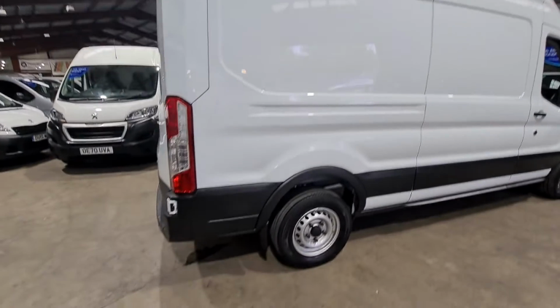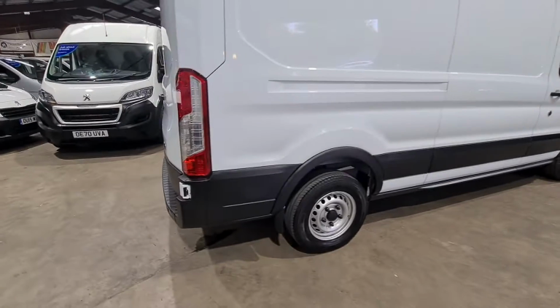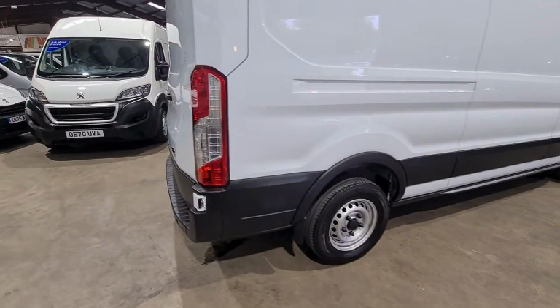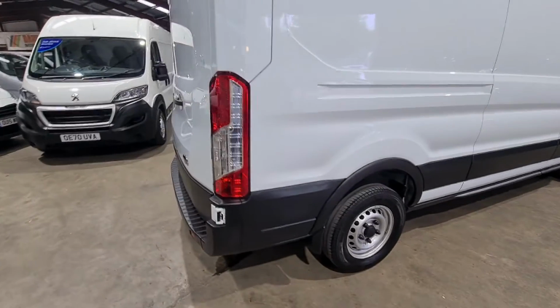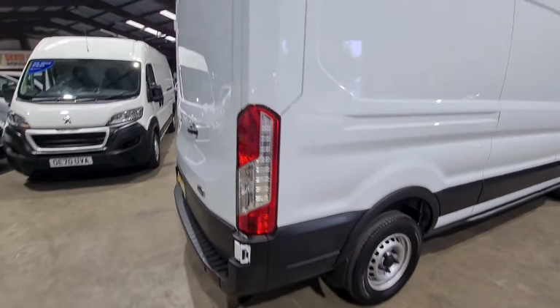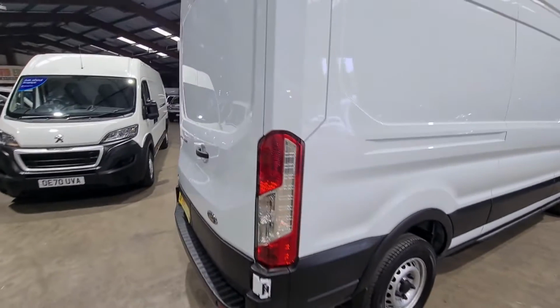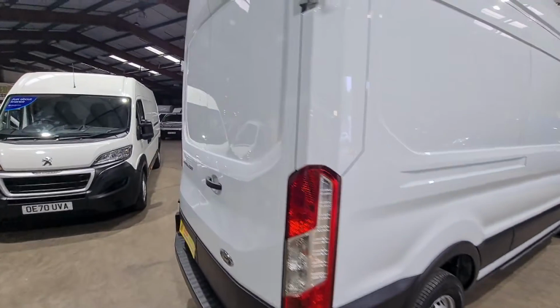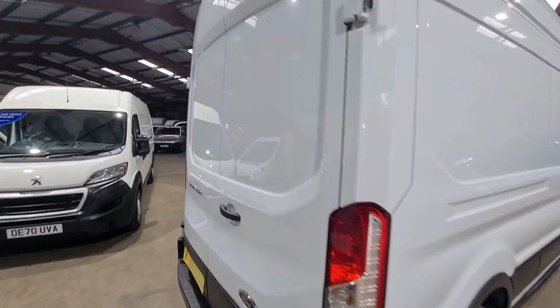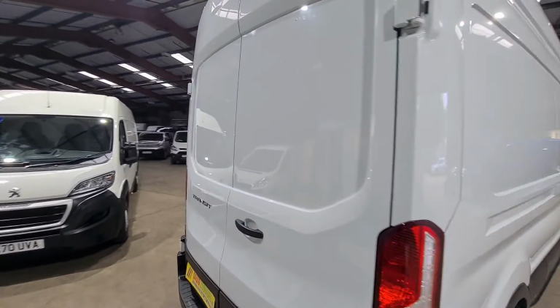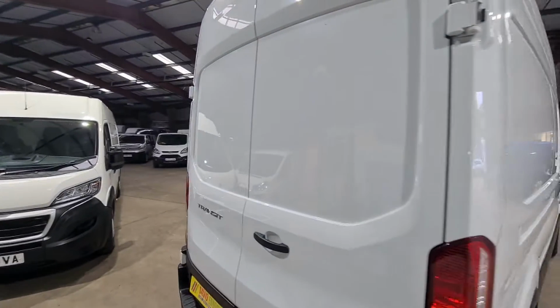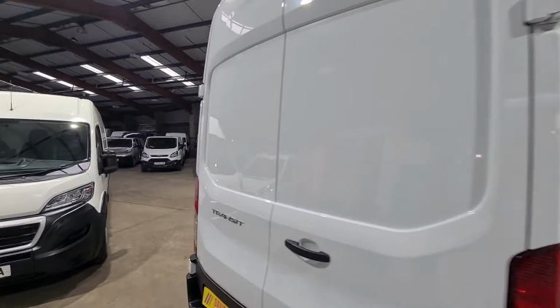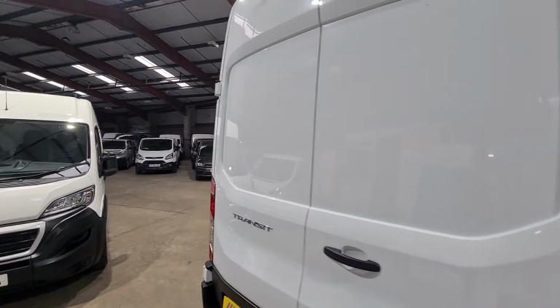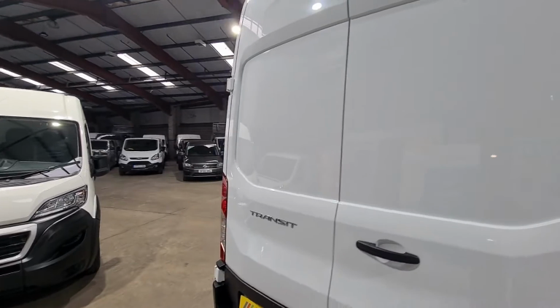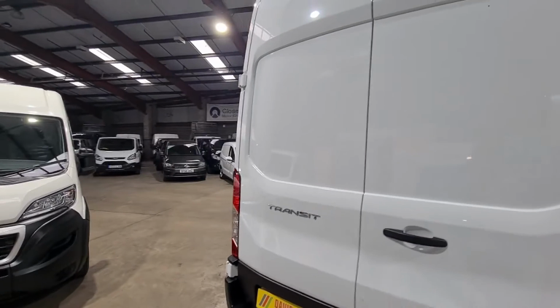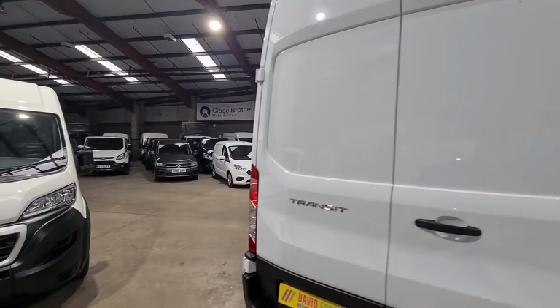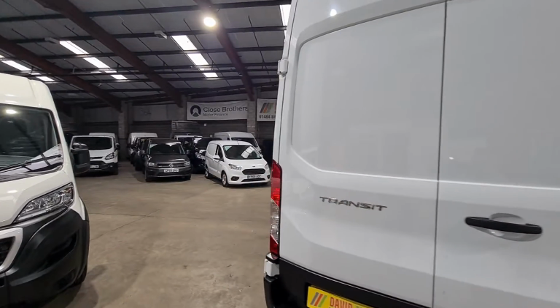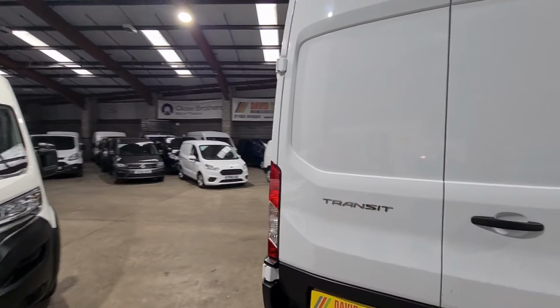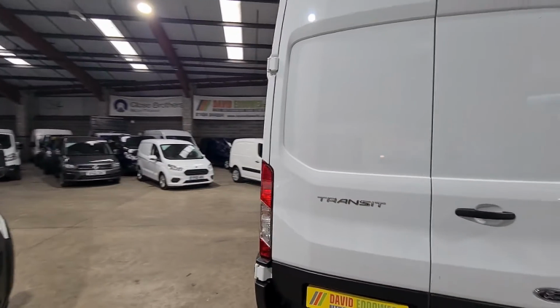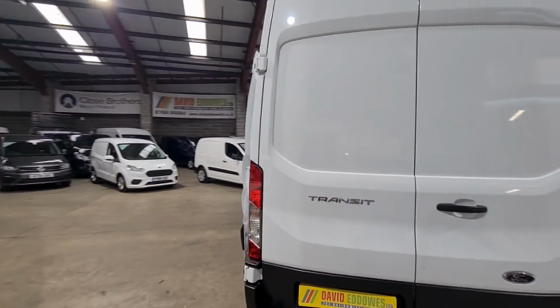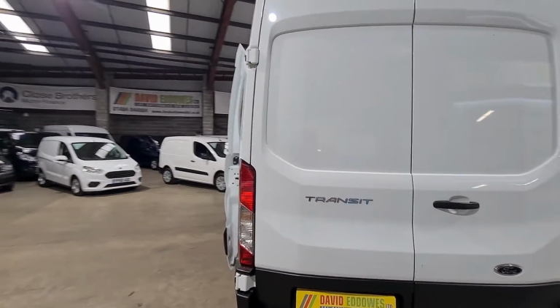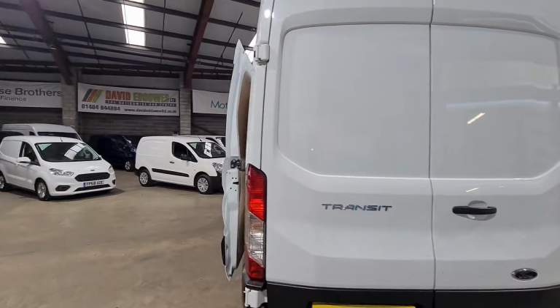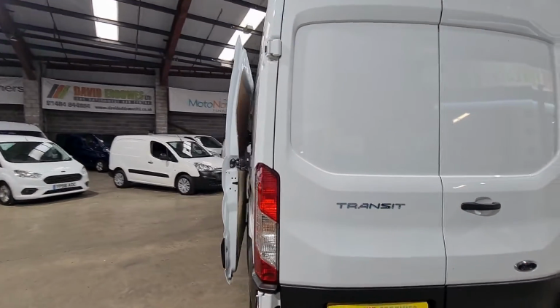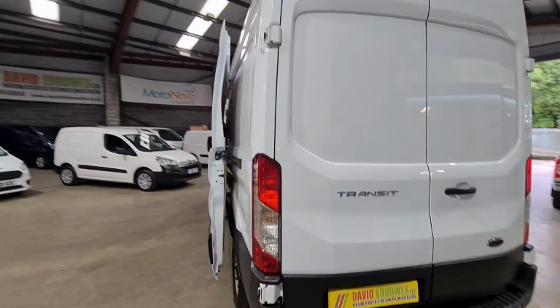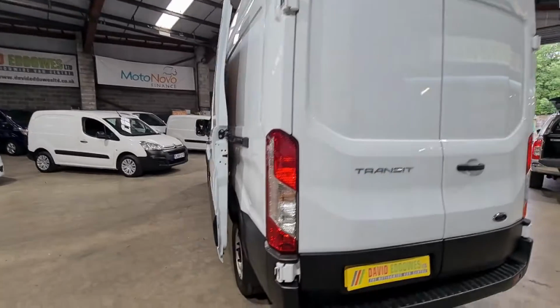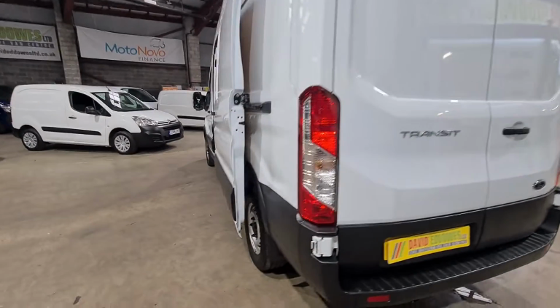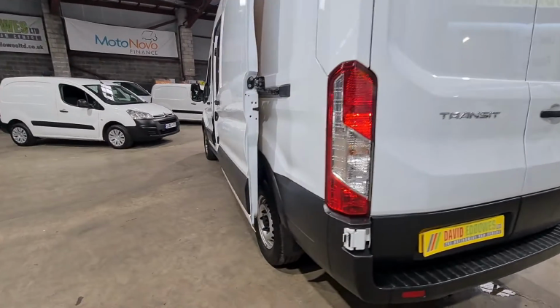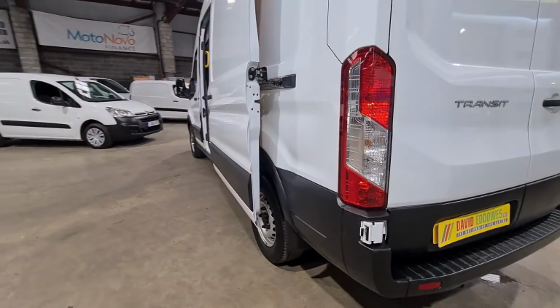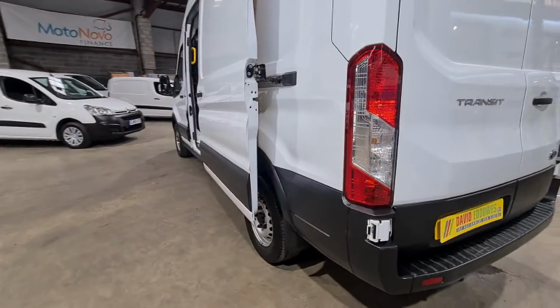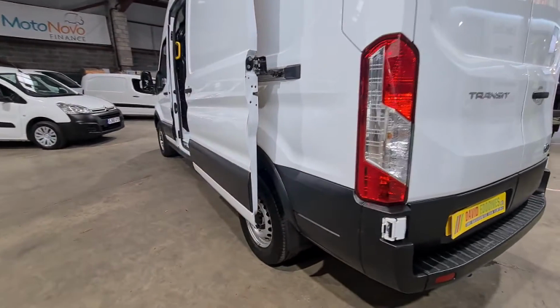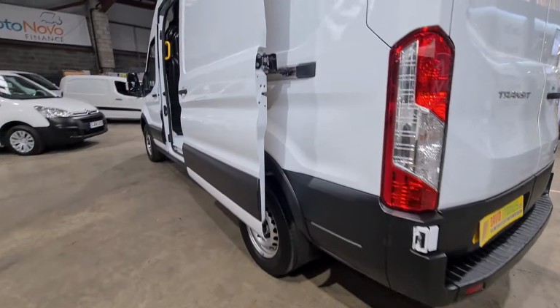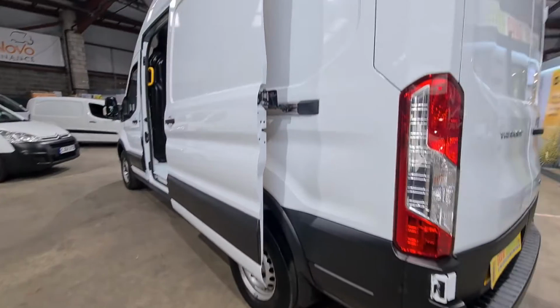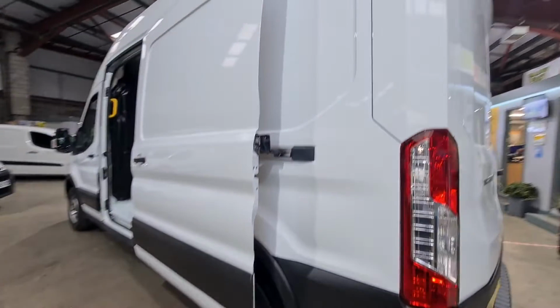We also offer a varied range of finance options, all of which can be tailored to suit your budget, enabling you to drive away the same day with our click and collect service. Alternatively, nationwide delivery is available.